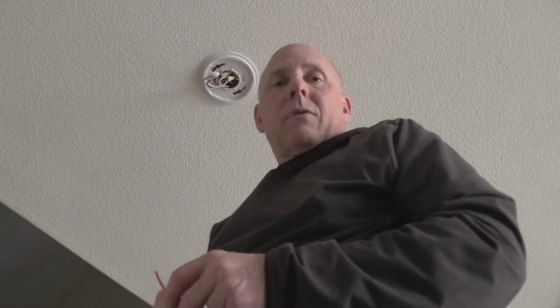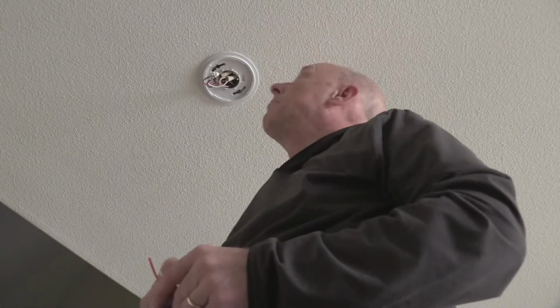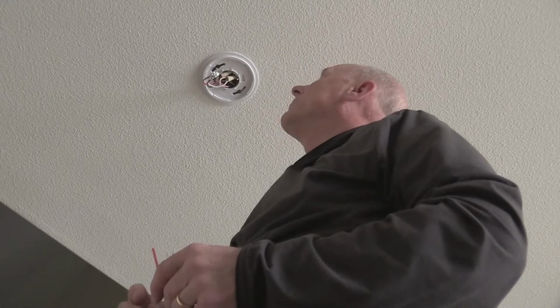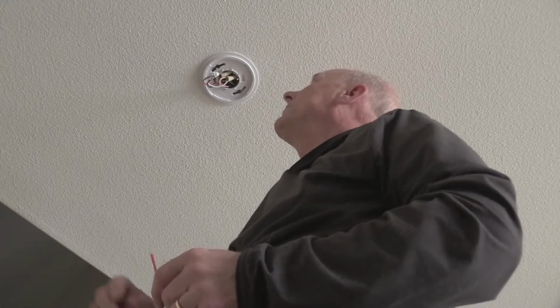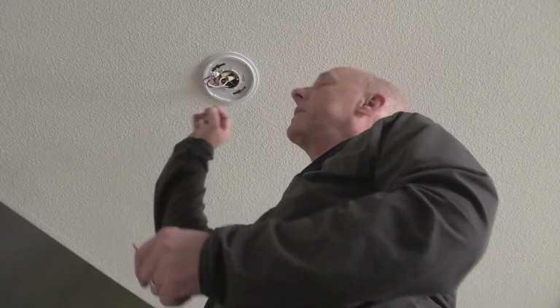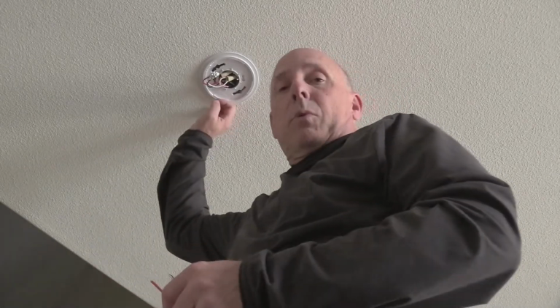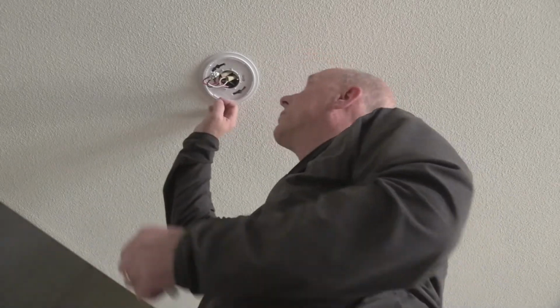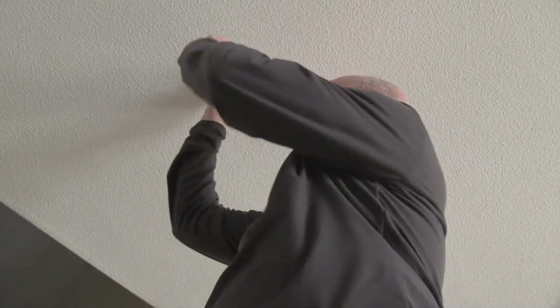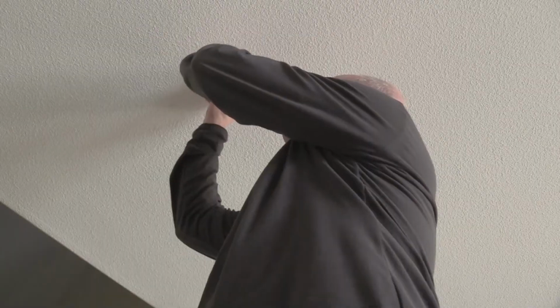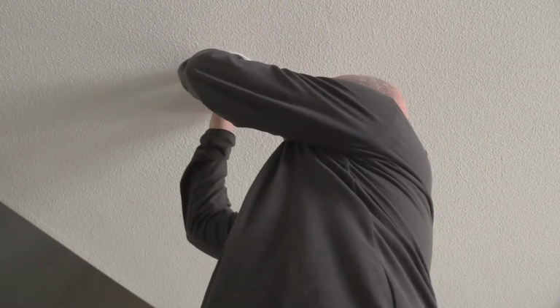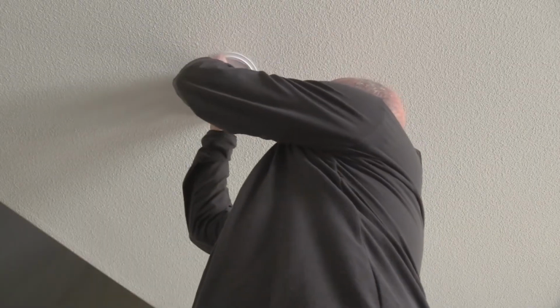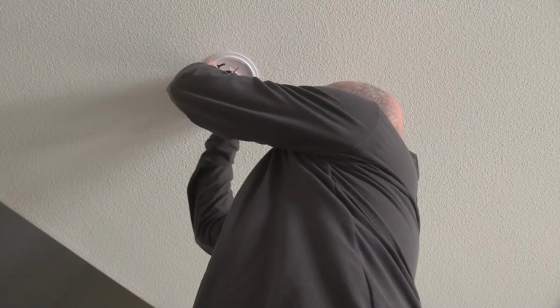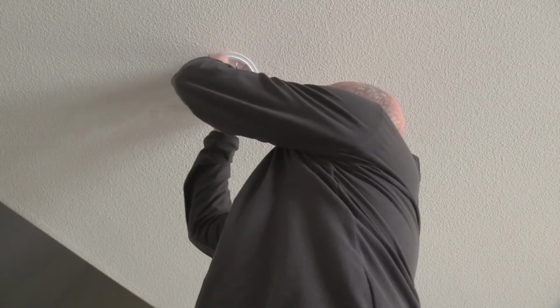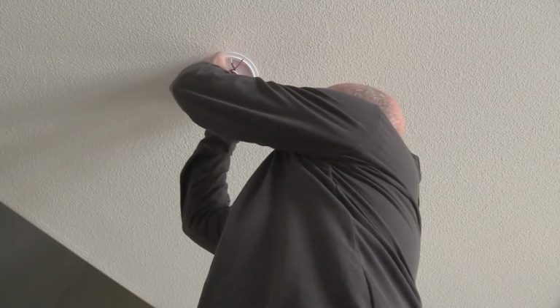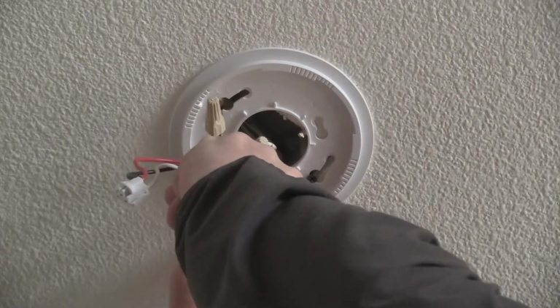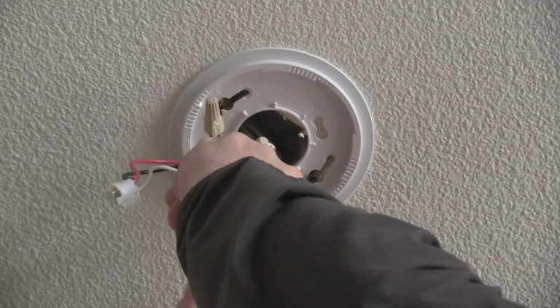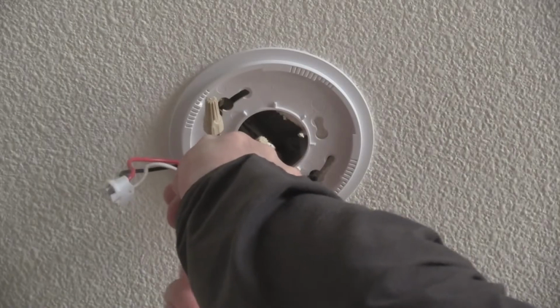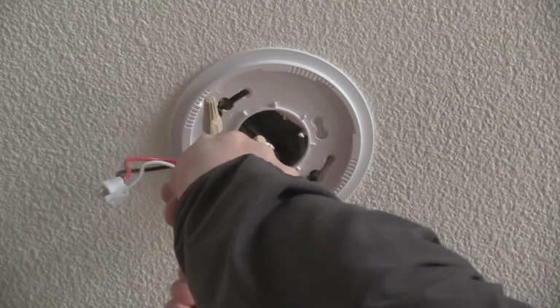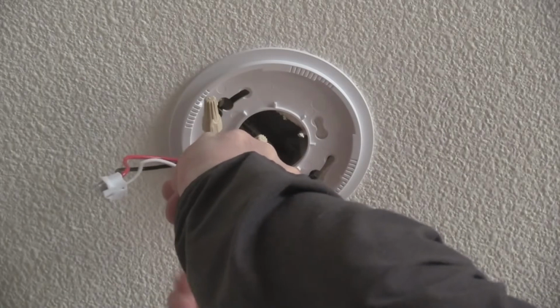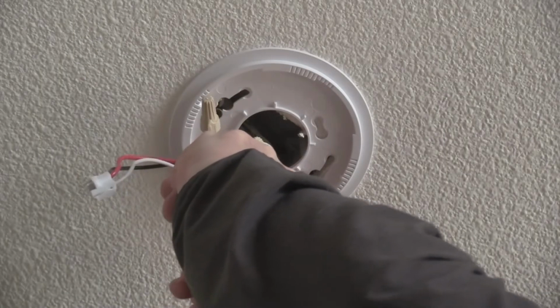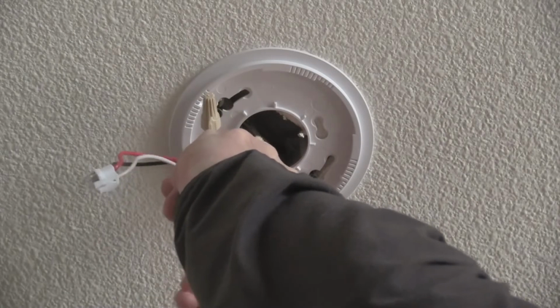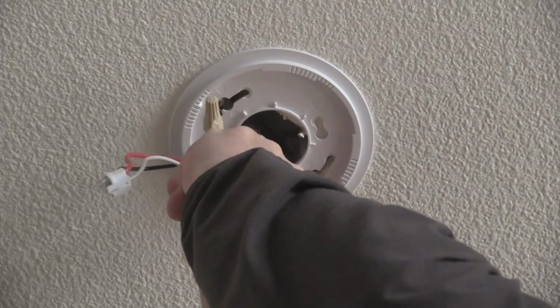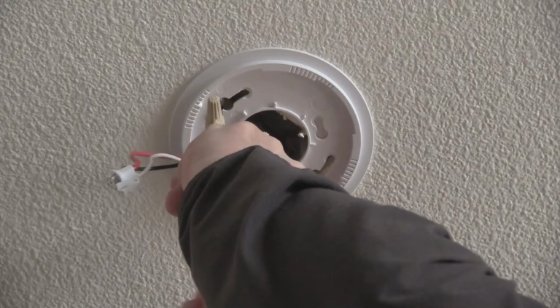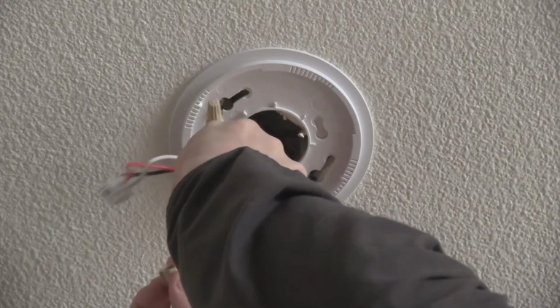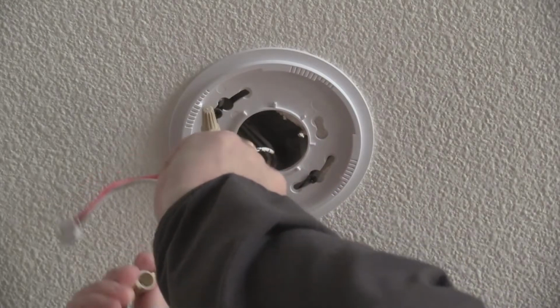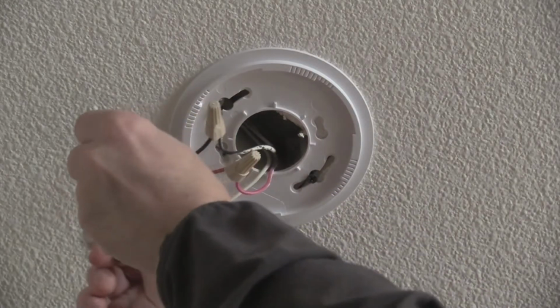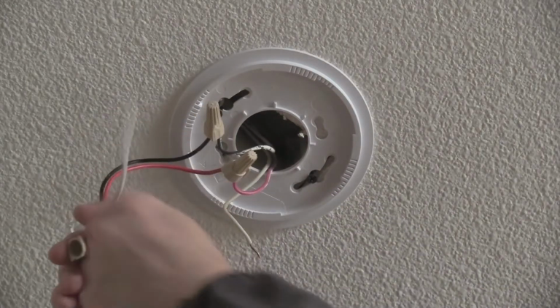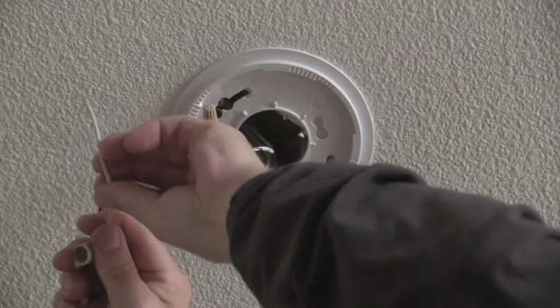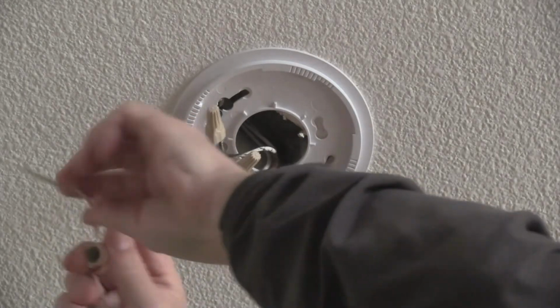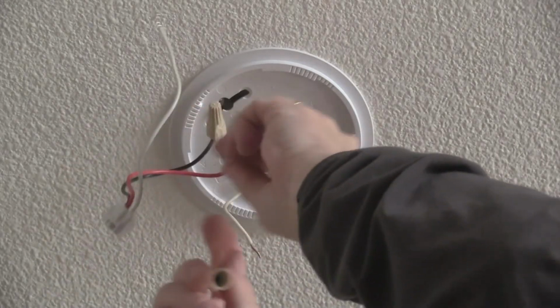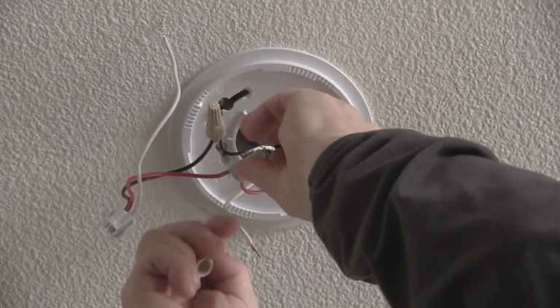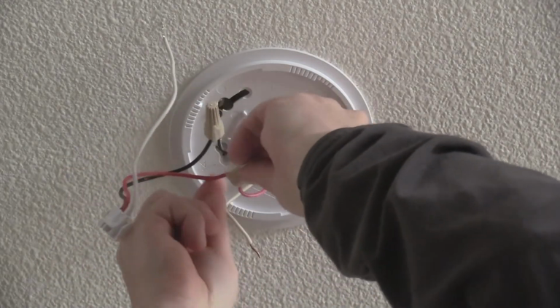Our power is off, so we can just pull these wires down. And you can see that there's three little nuts here.